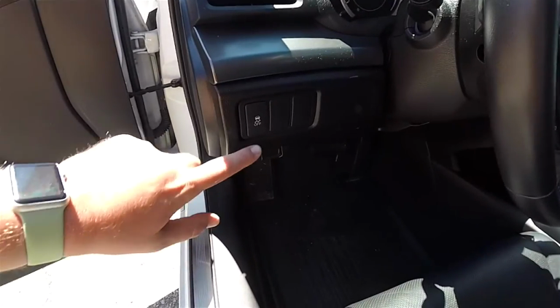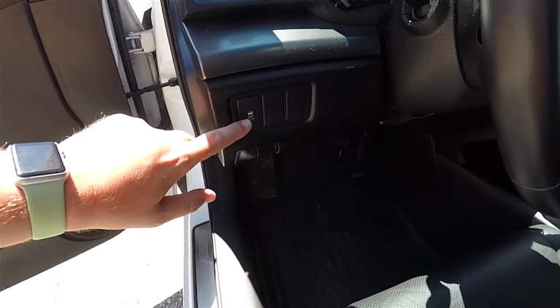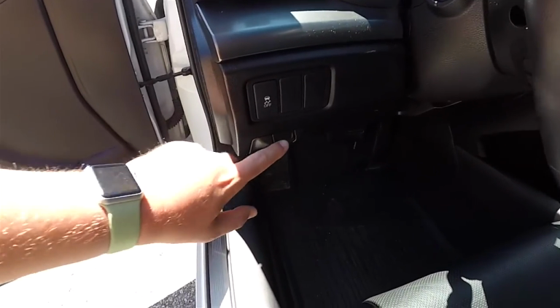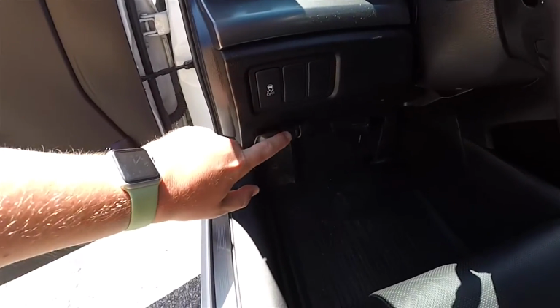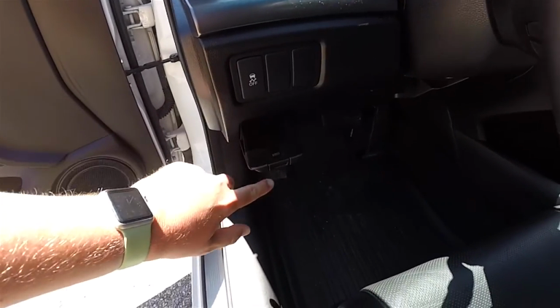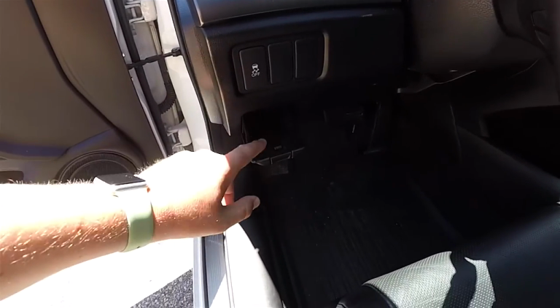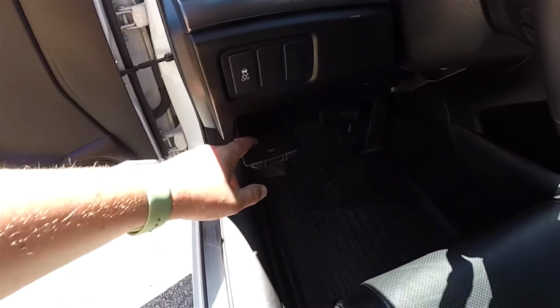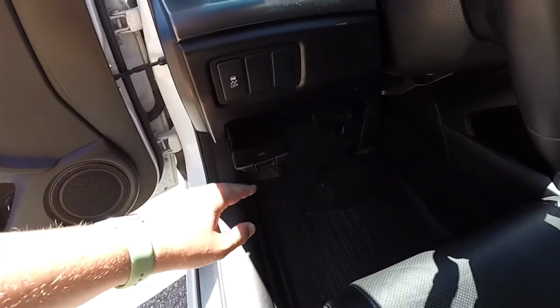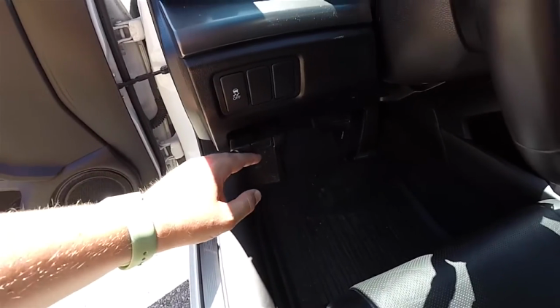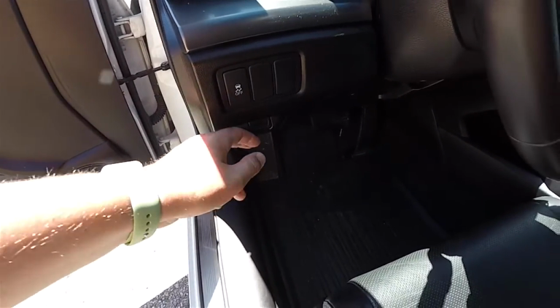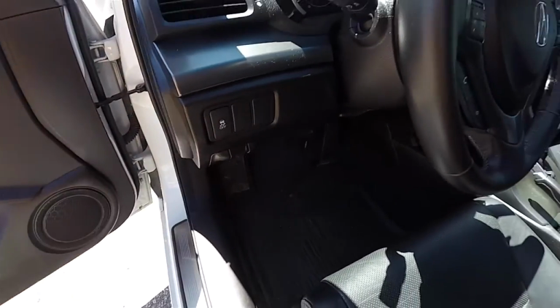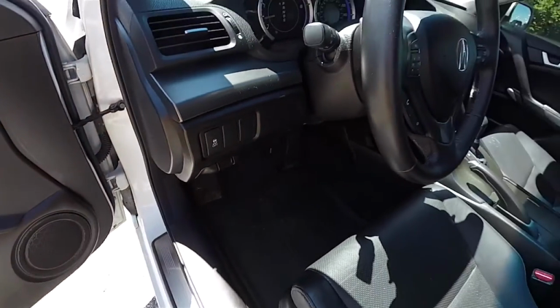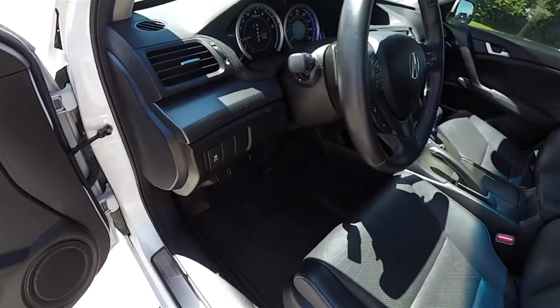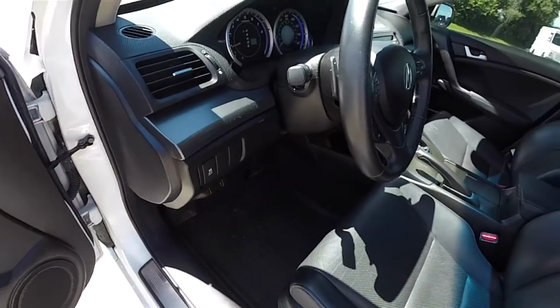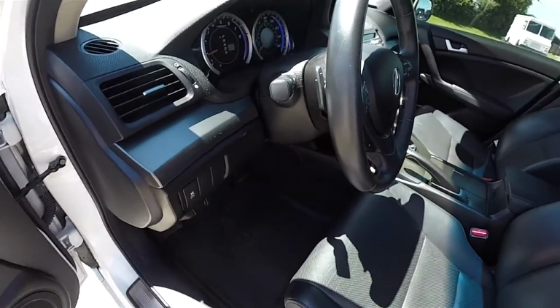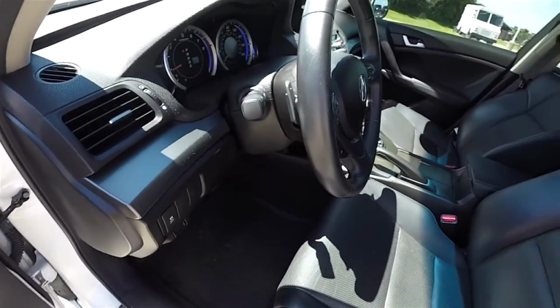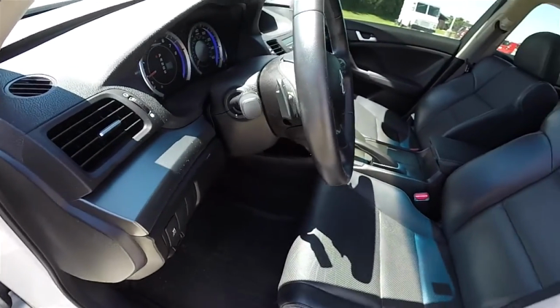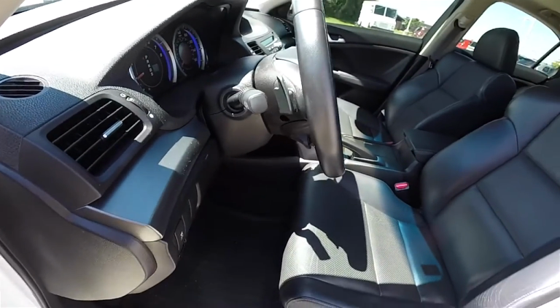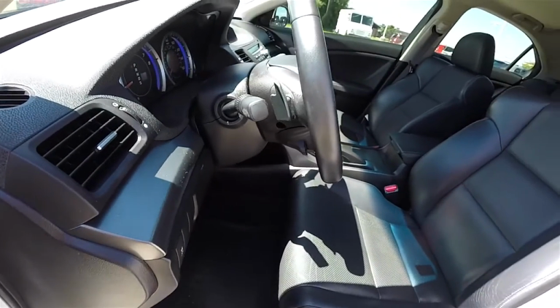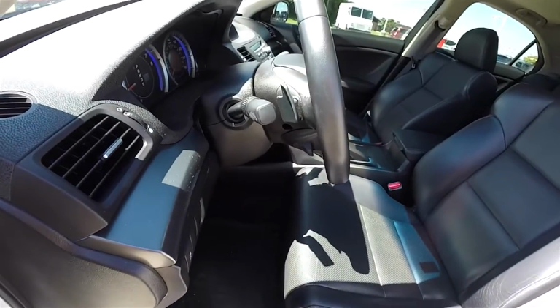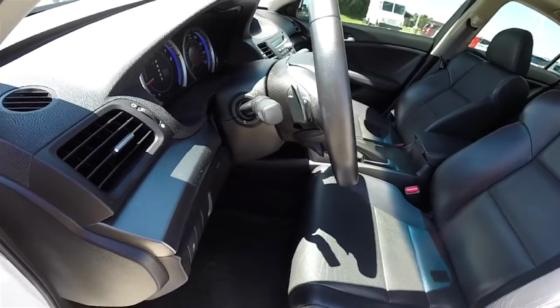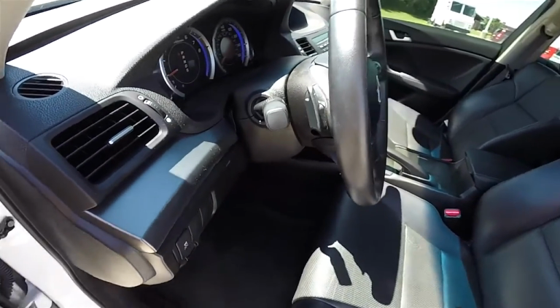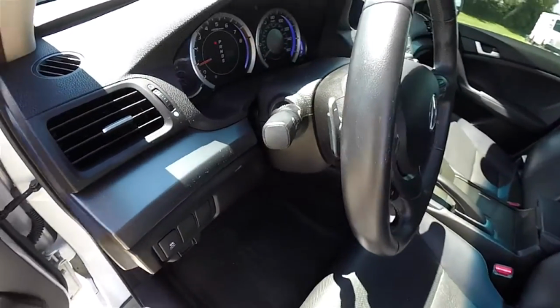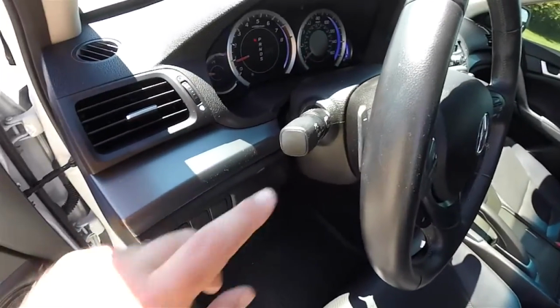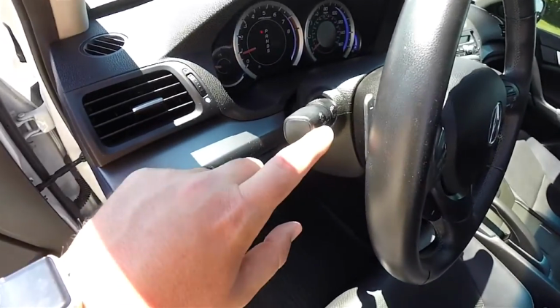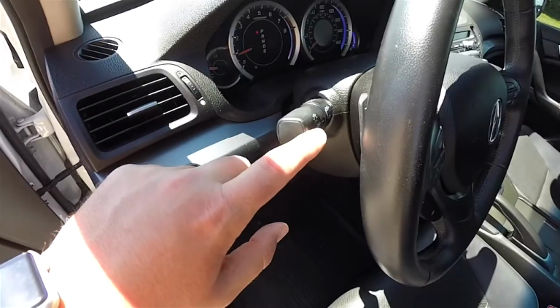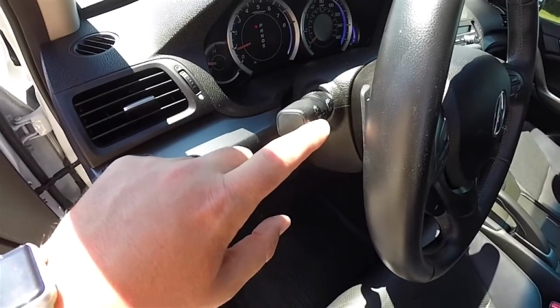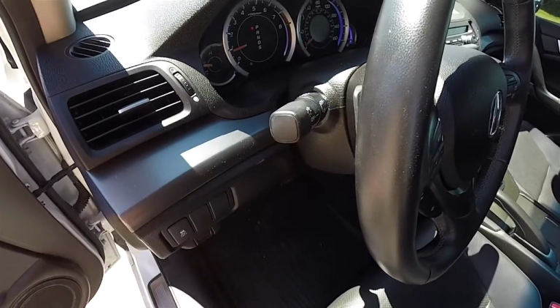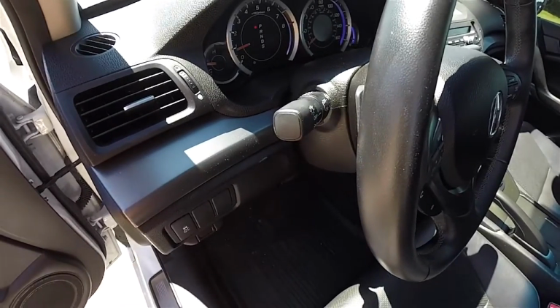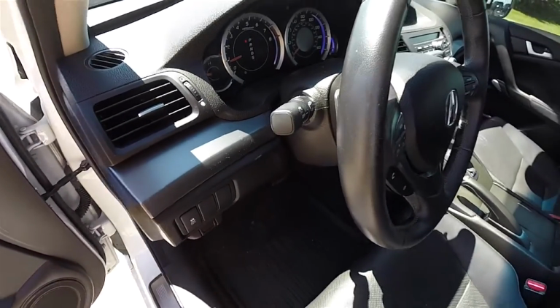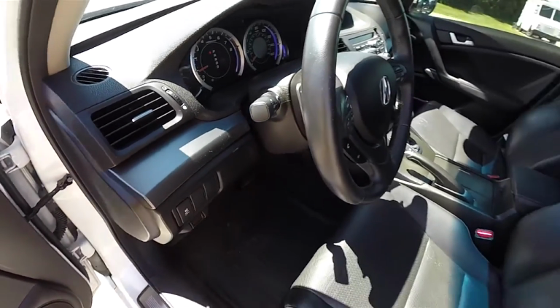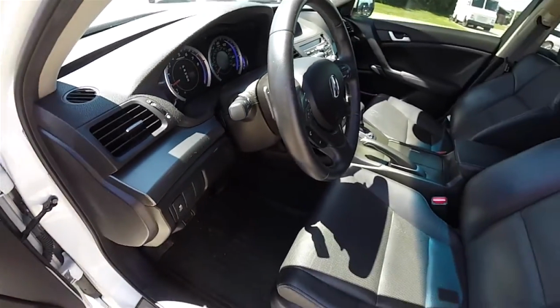You have your stability control and a small amount of storage. The leather wrap tilt and telescoping steering wheel features audio controls and shift paddles. Automatic headlamp control and fog lamp control are on the turn signal stalk.